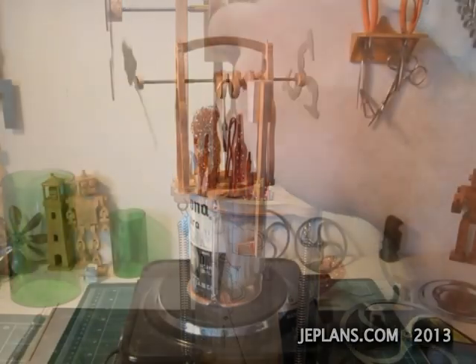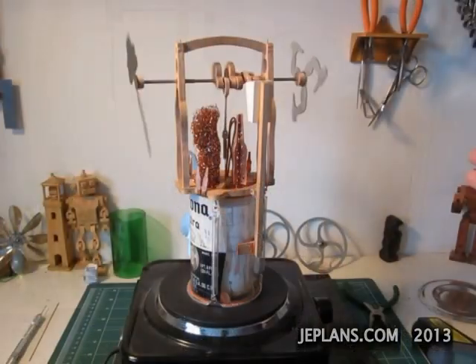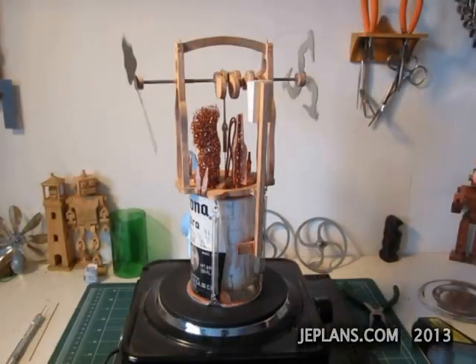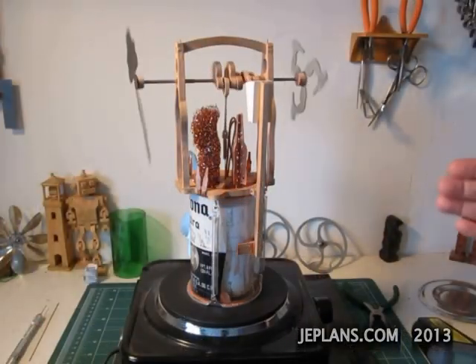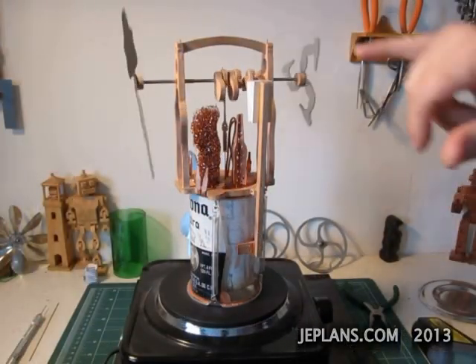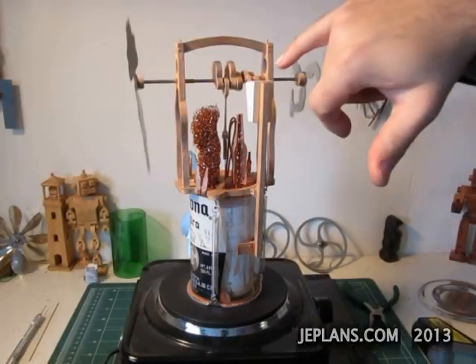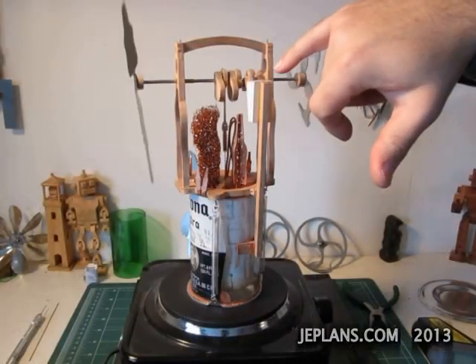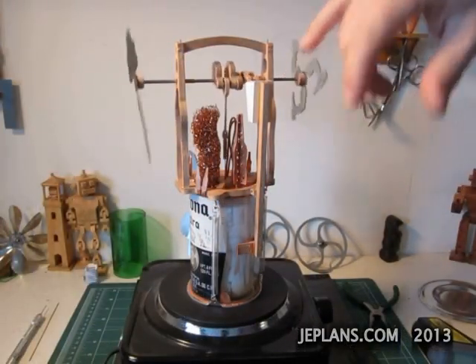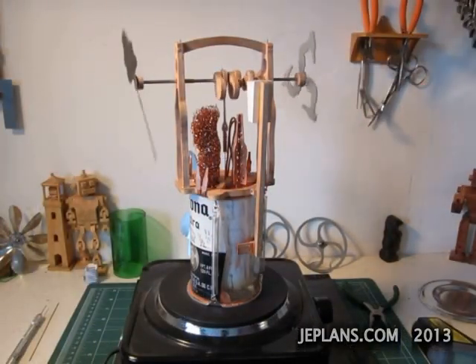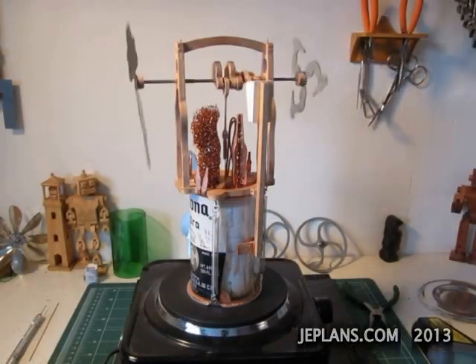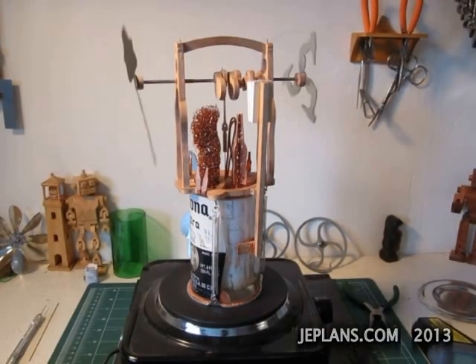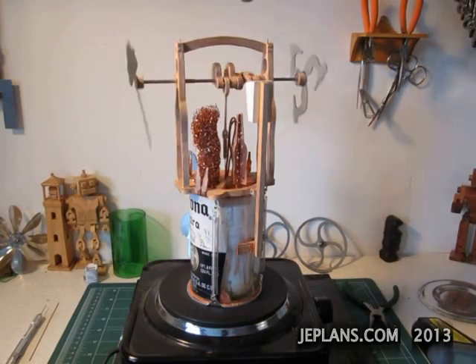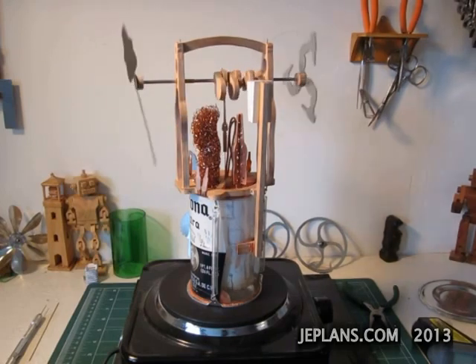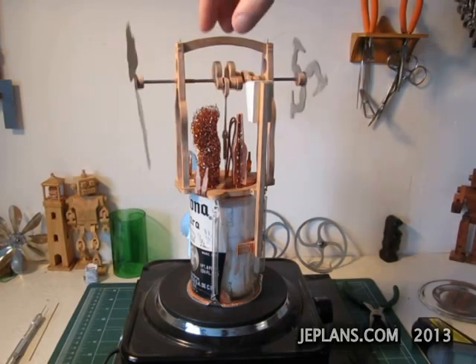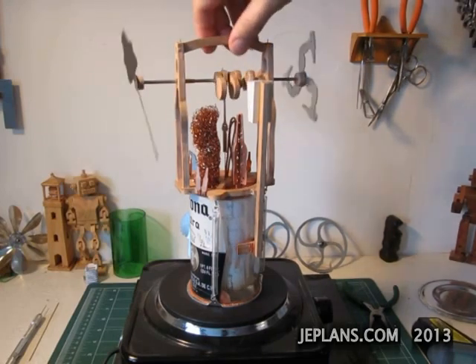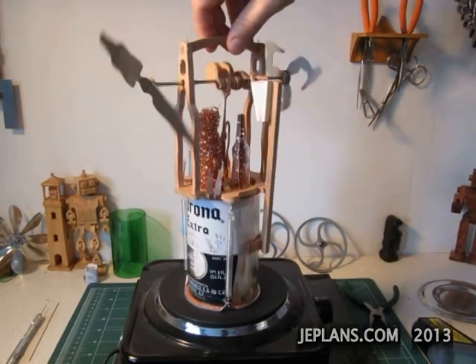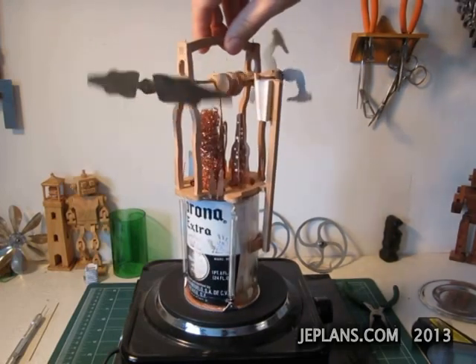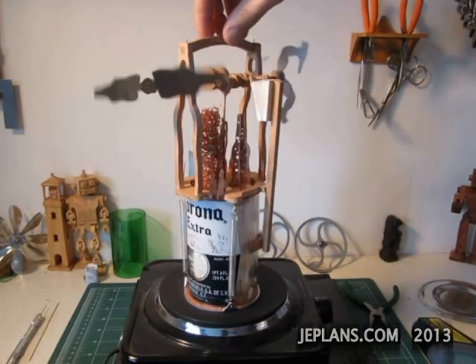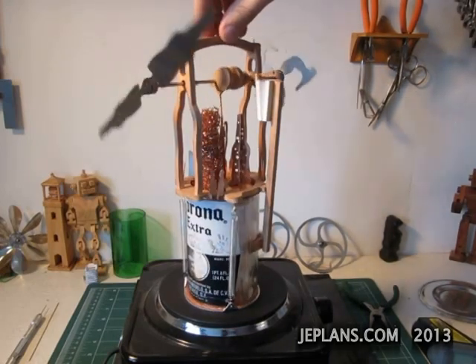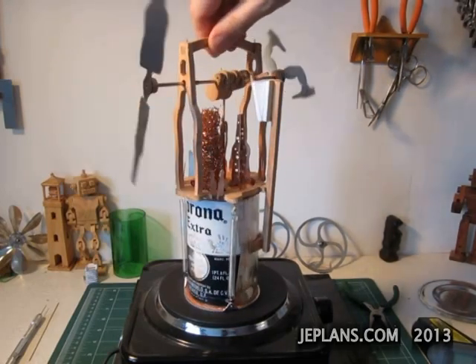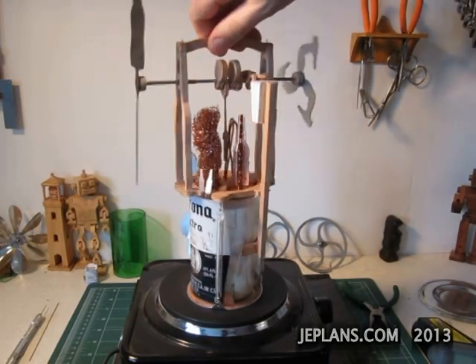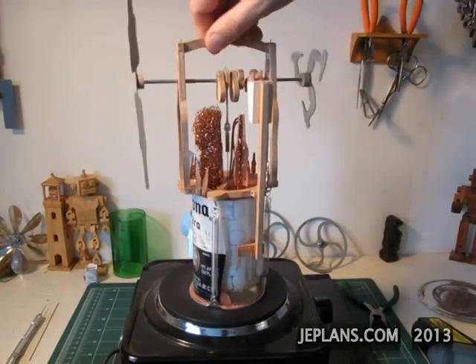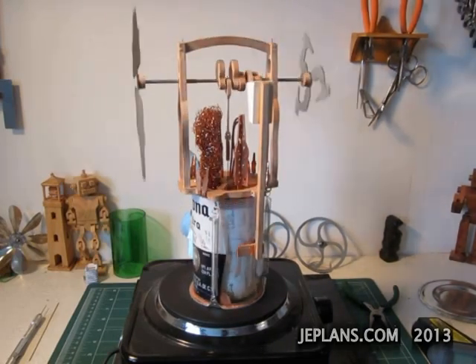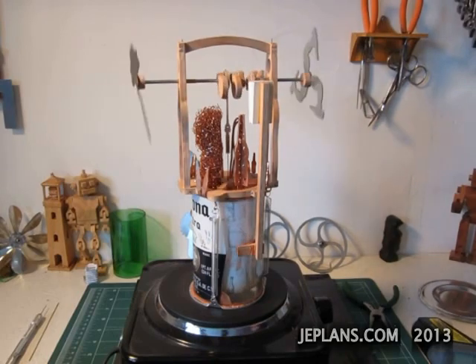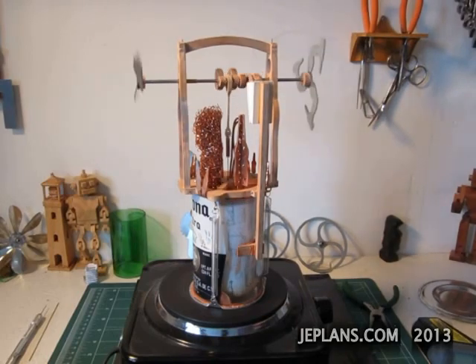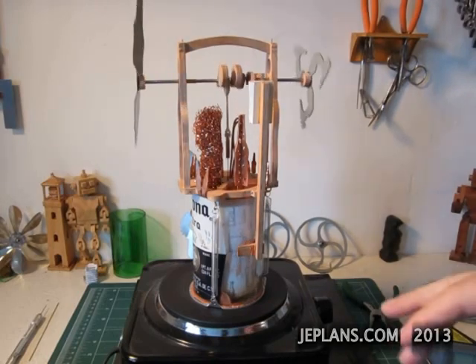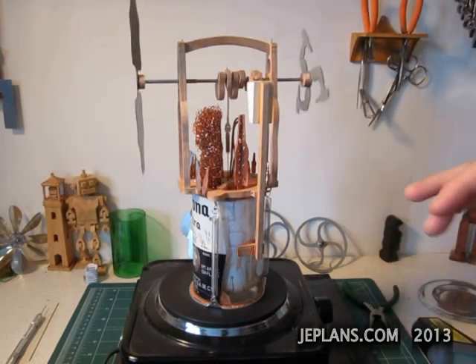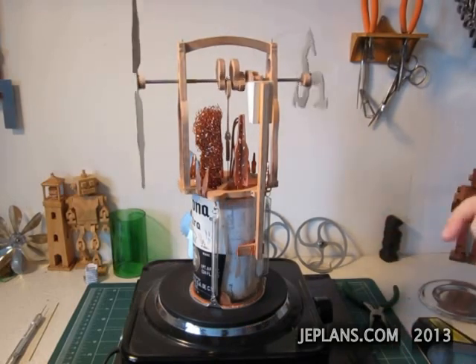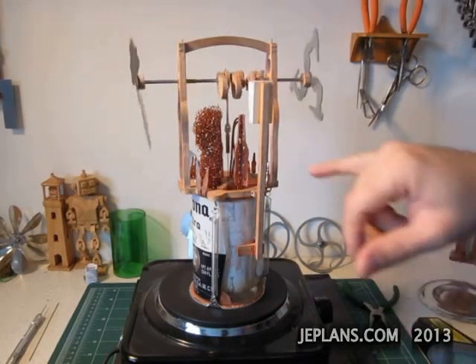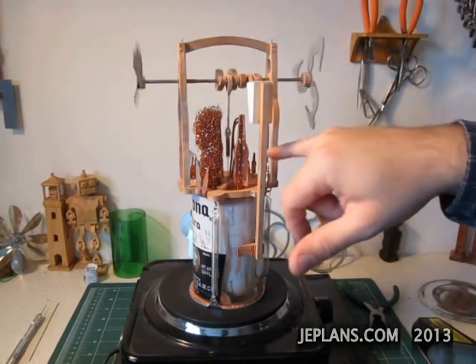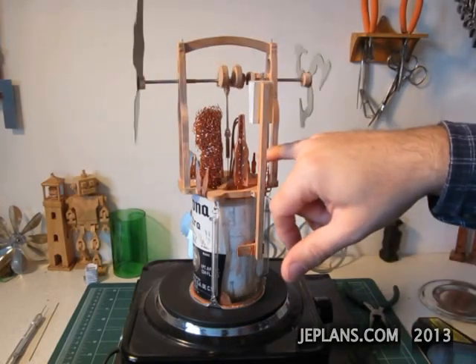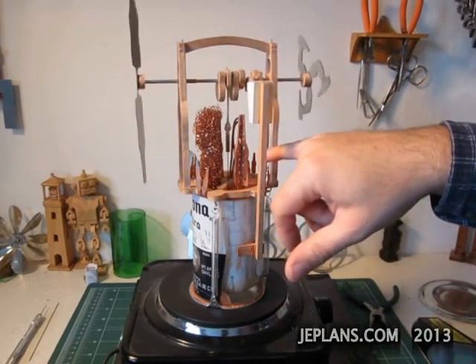I've gone through some enhancements: remade the bellow, I have a finished beer bottle theme blade on the front, and I made some heat sinks.